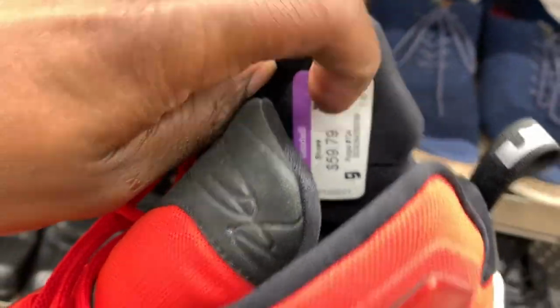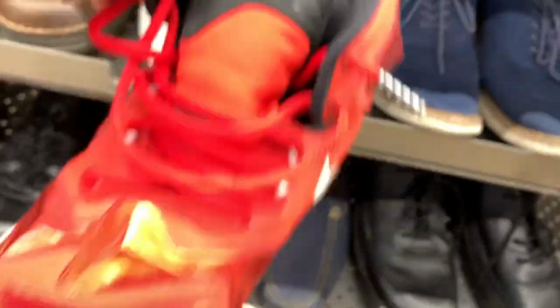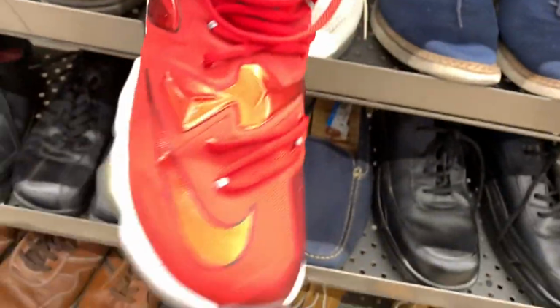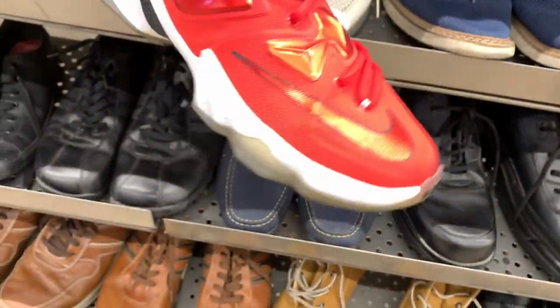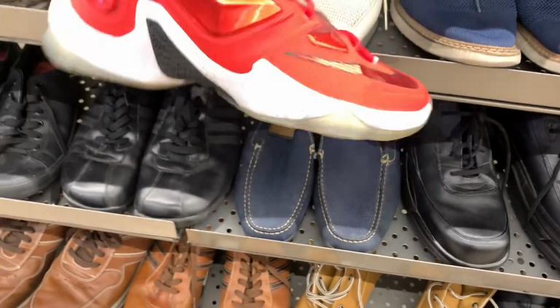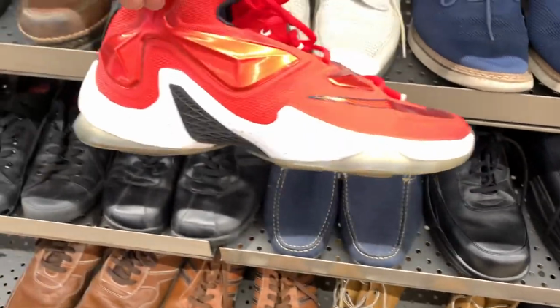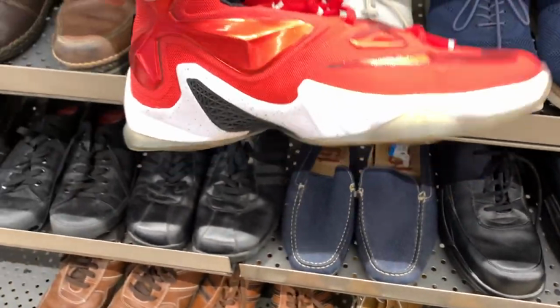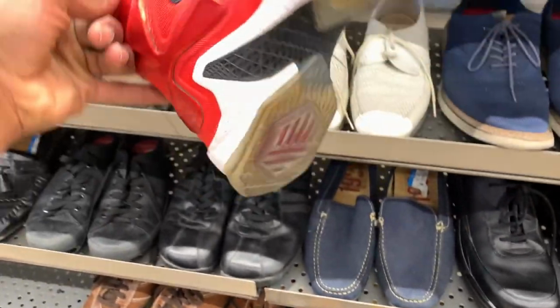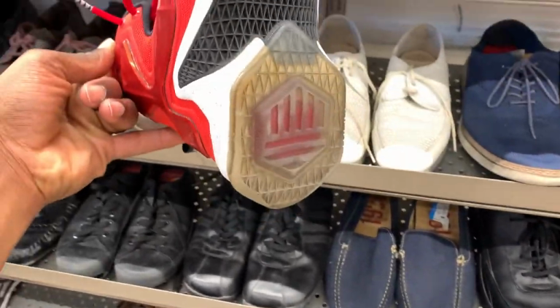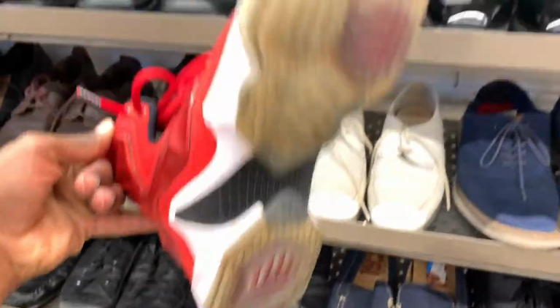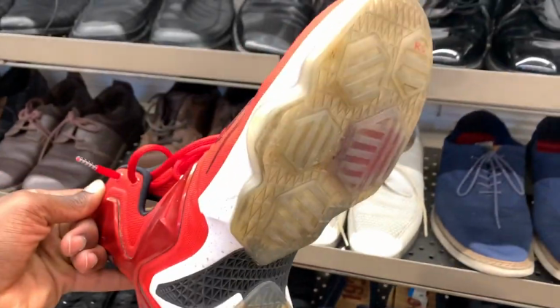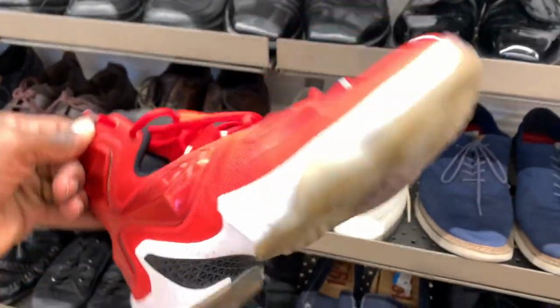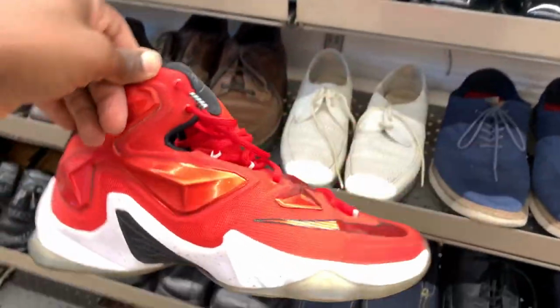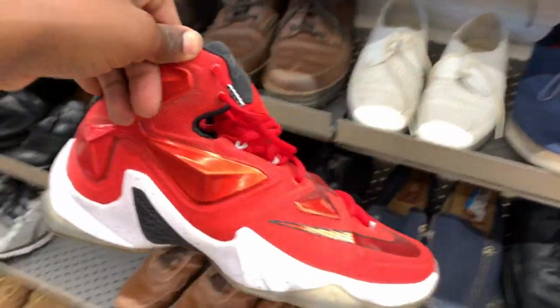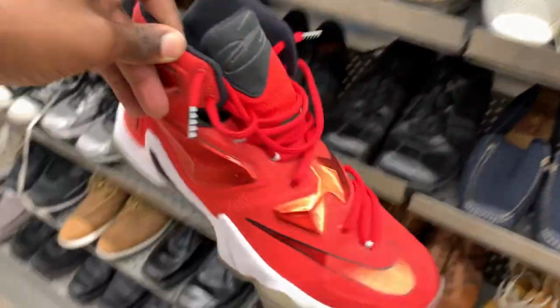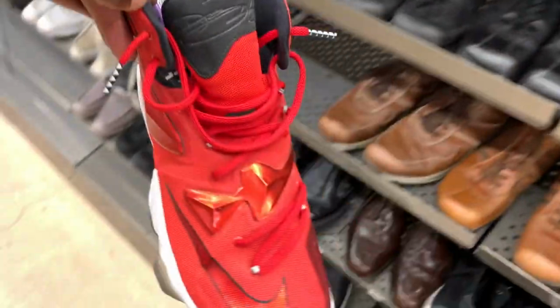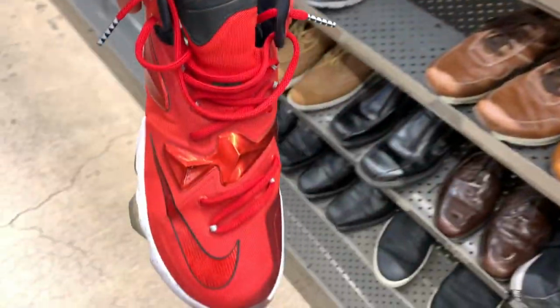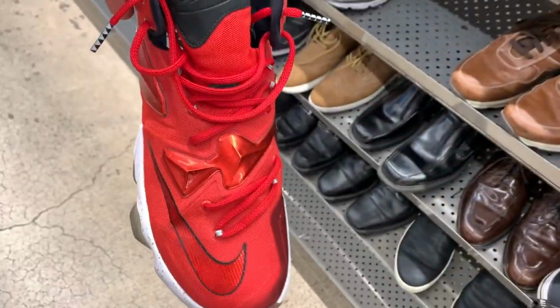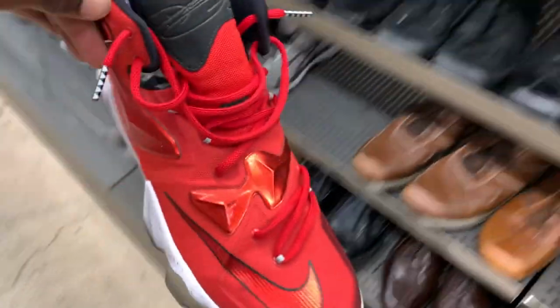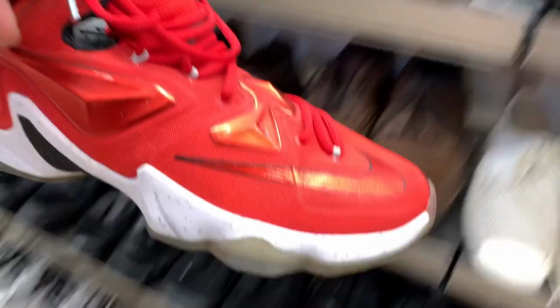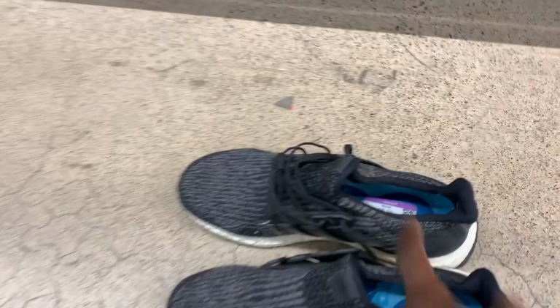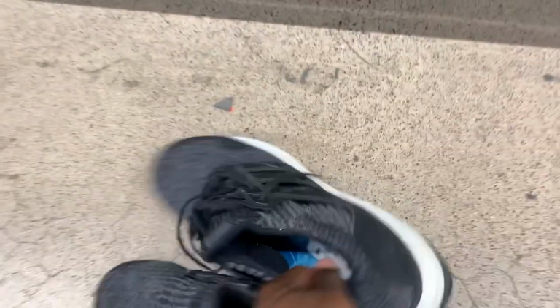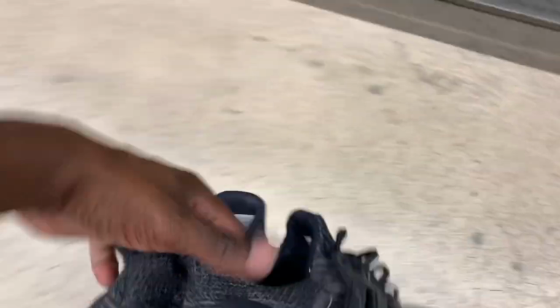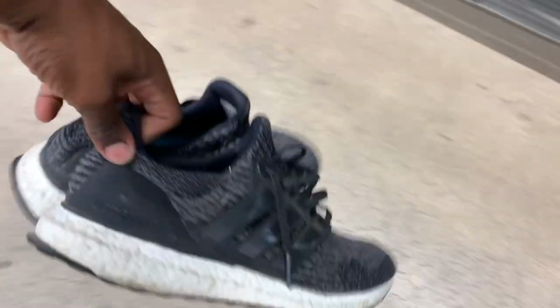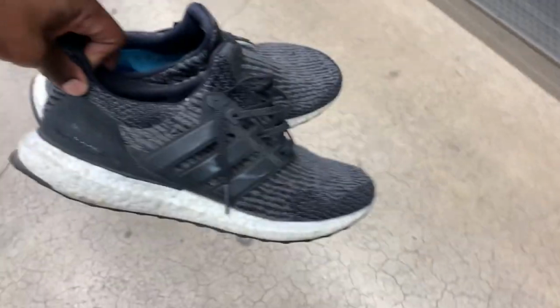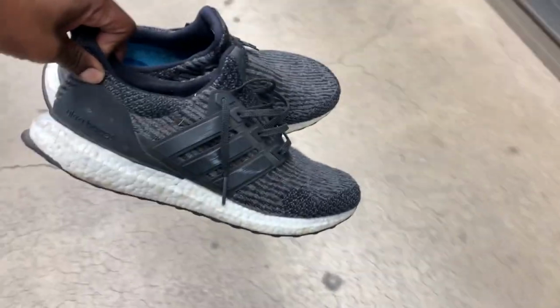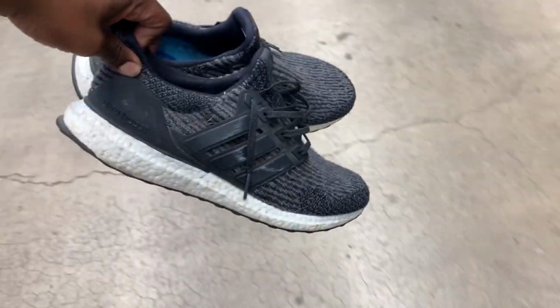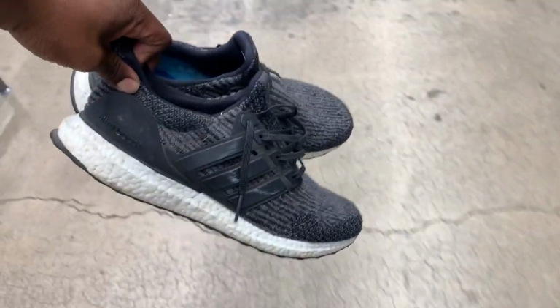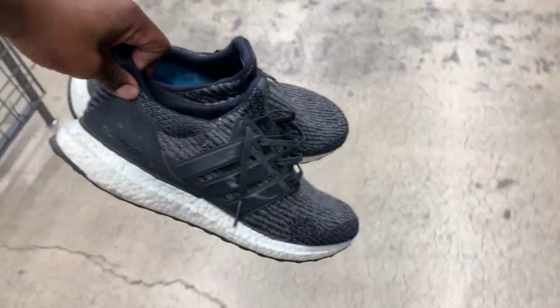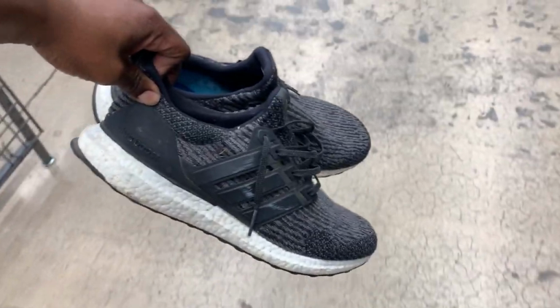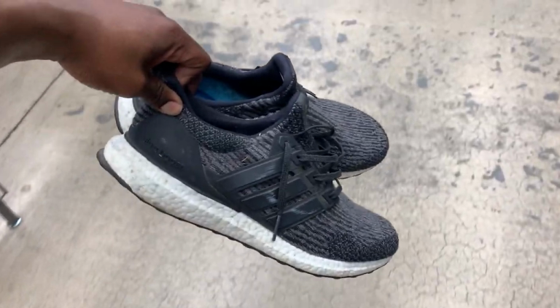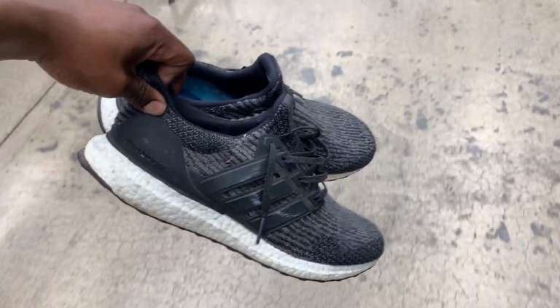Next I came up on this pair of LeBrons, but they were asking 60 bucks for these. These LeBrons in particular don't sell for too much profit — they sell for right around 60 bucks if that — so I had to pass on those and just grab up those Ultra Boosts.